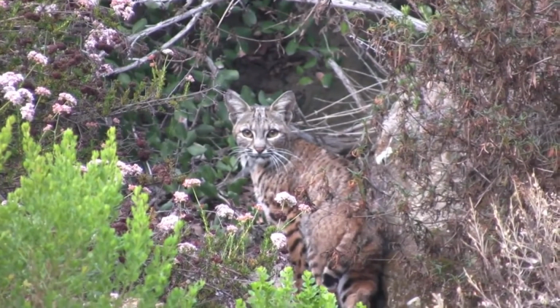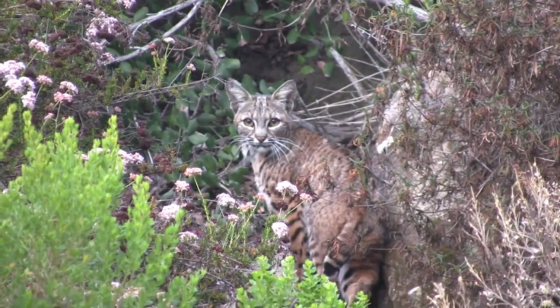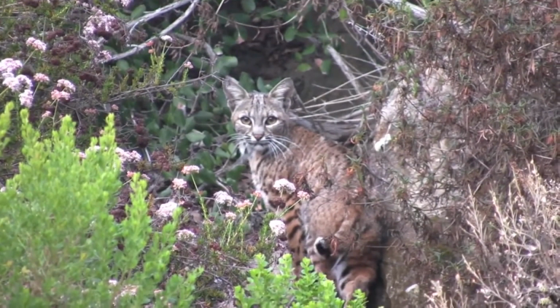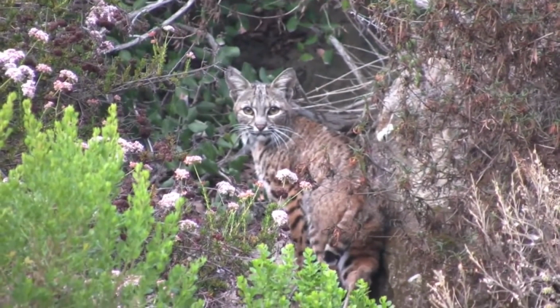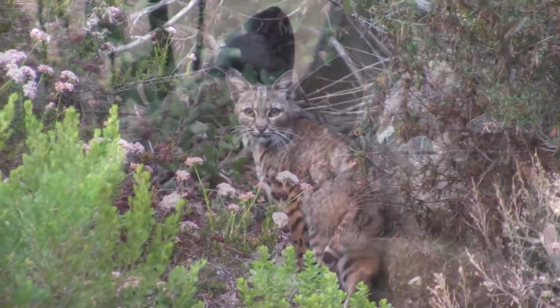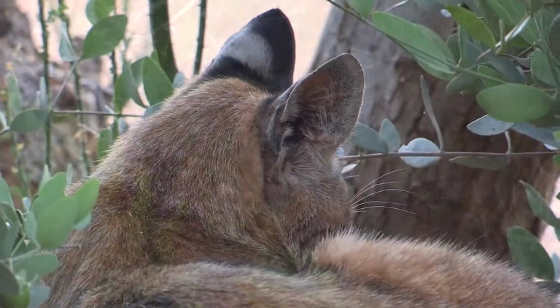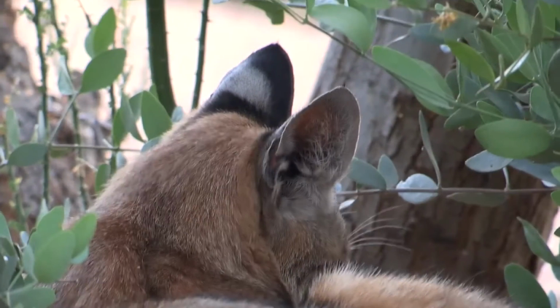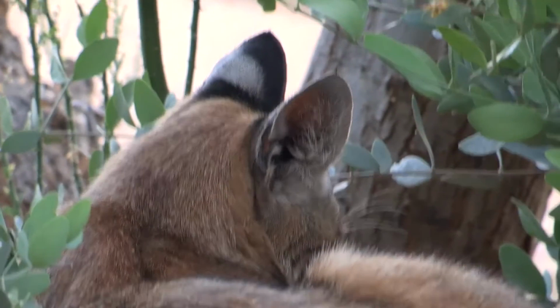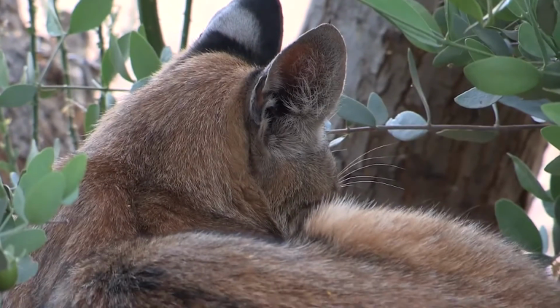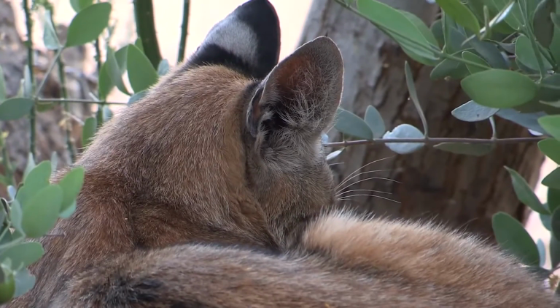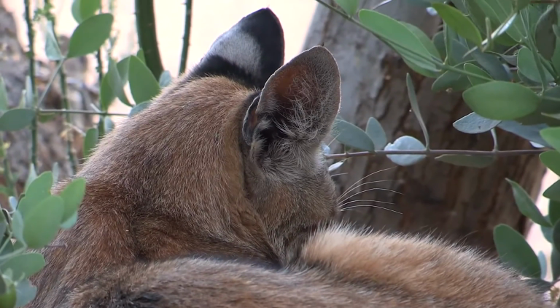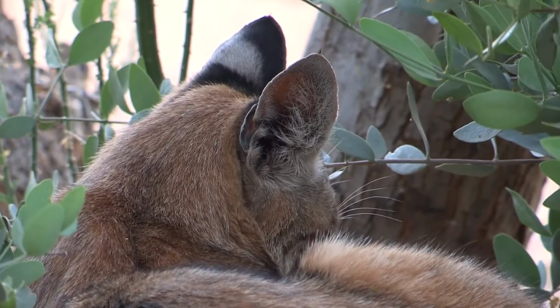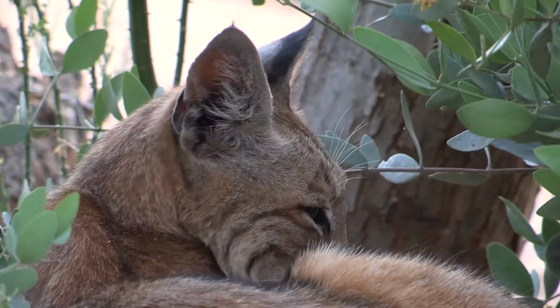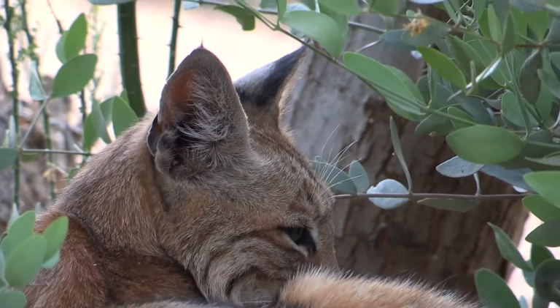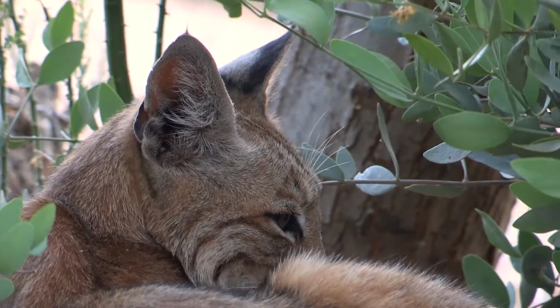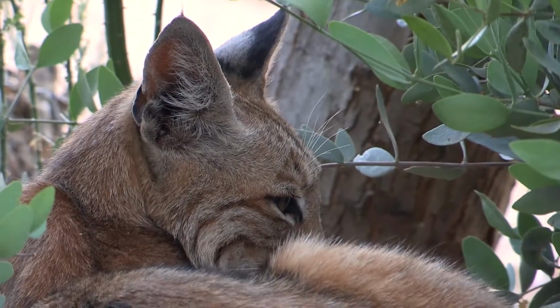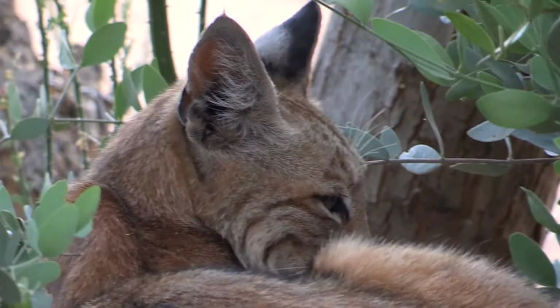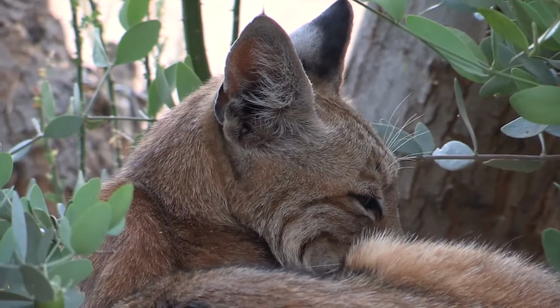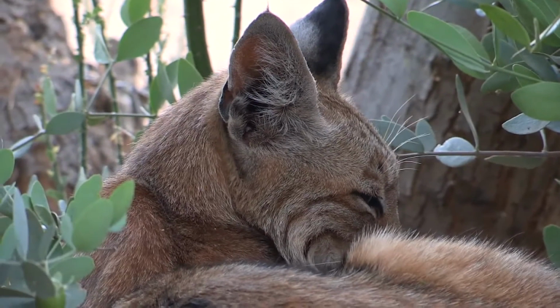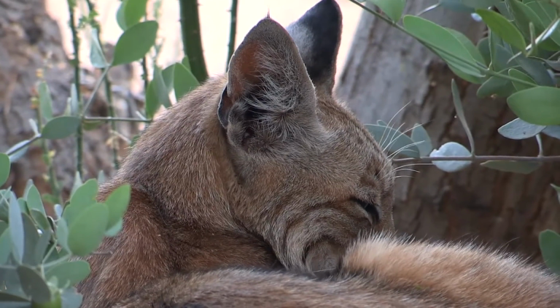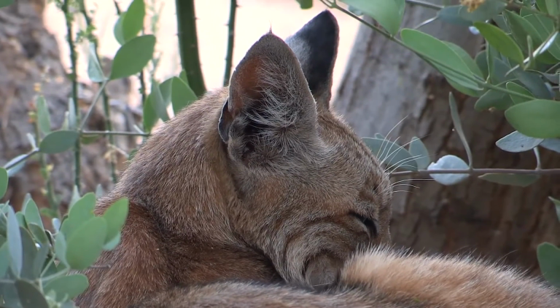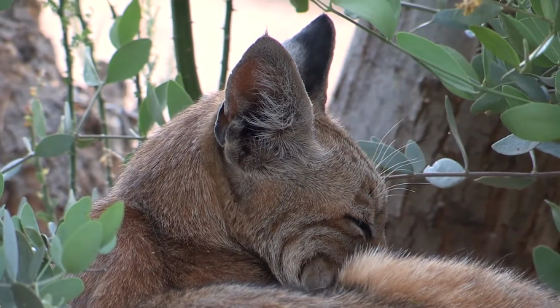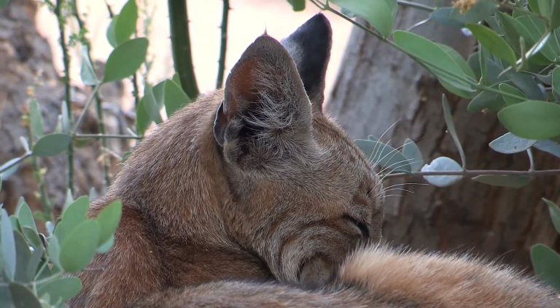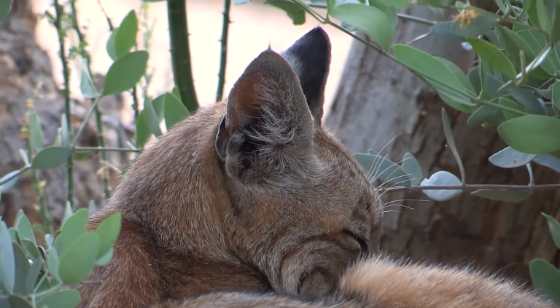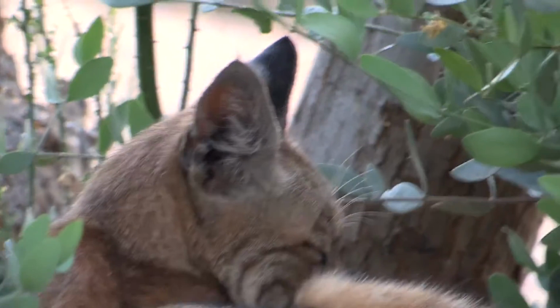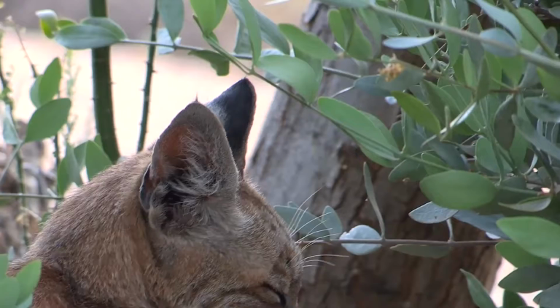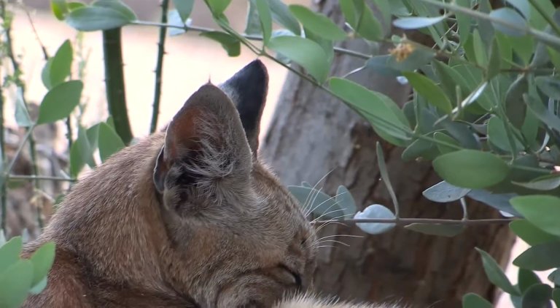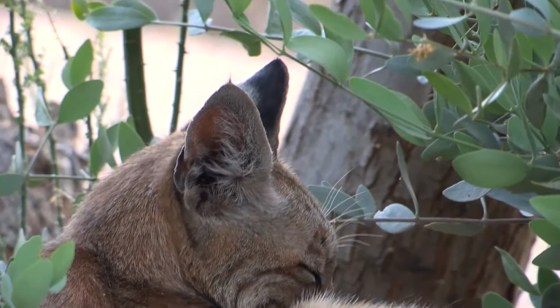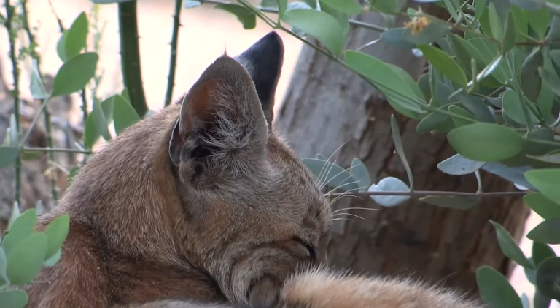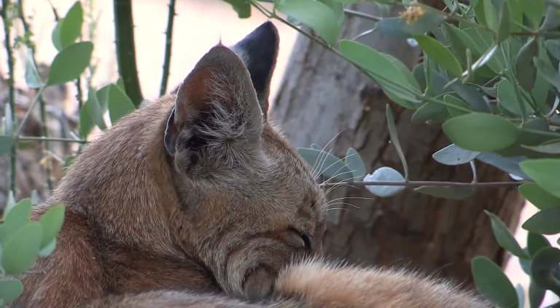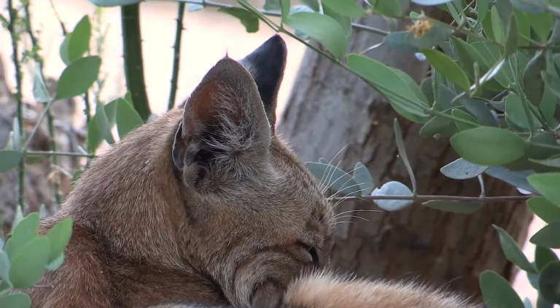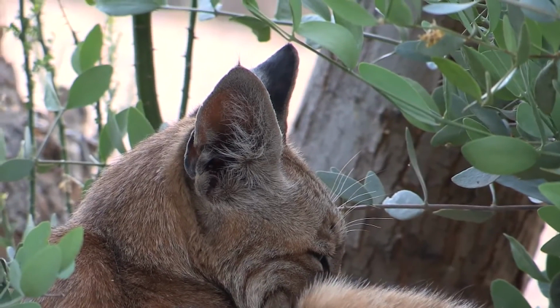This helps them blend in better with their temperate surroundings. It also lends to one of the bobcat's other common names, the red lynx, which also gives a hint to this mammal's scientific name.